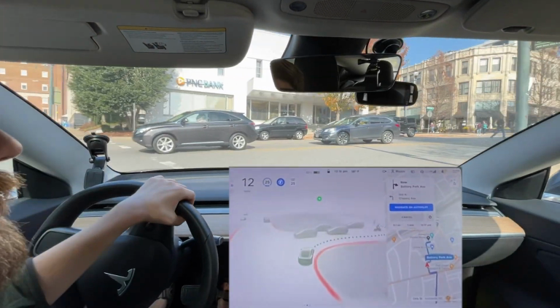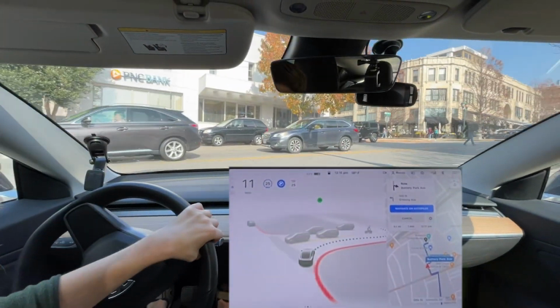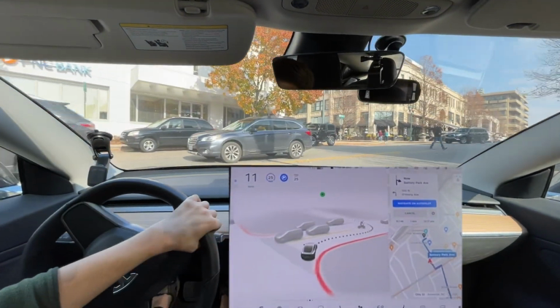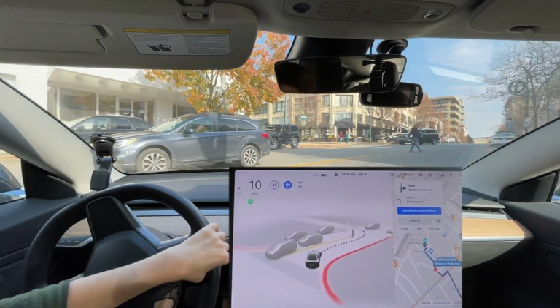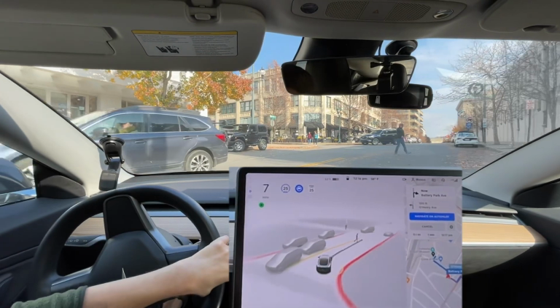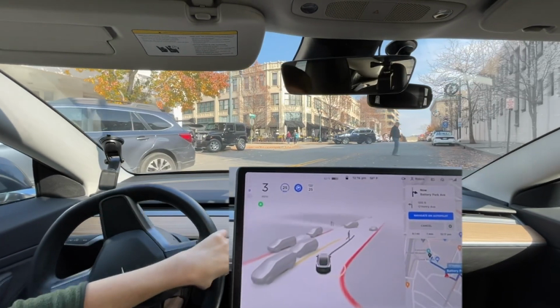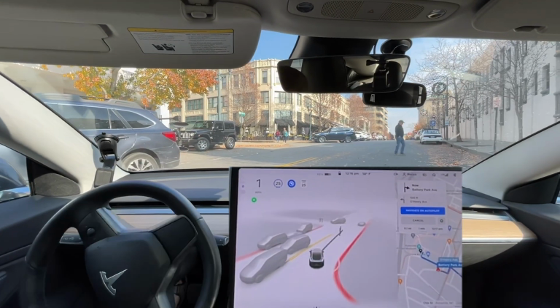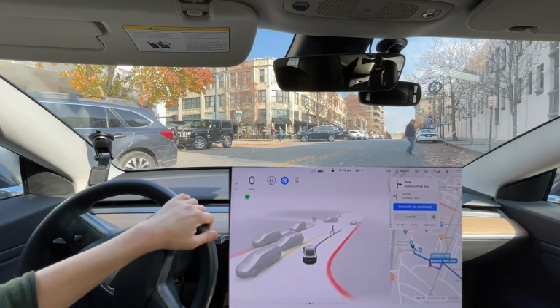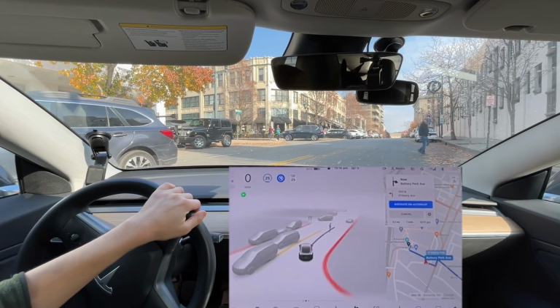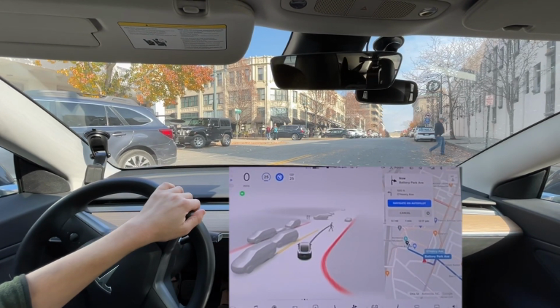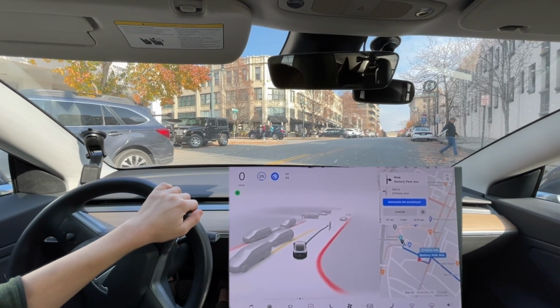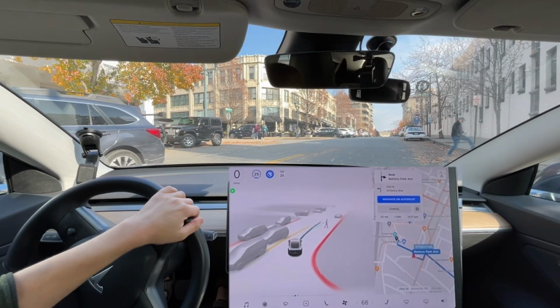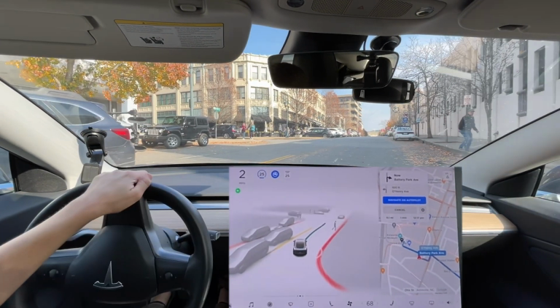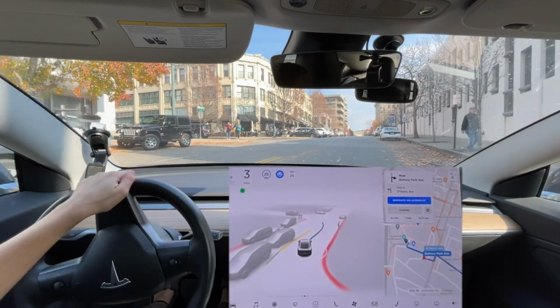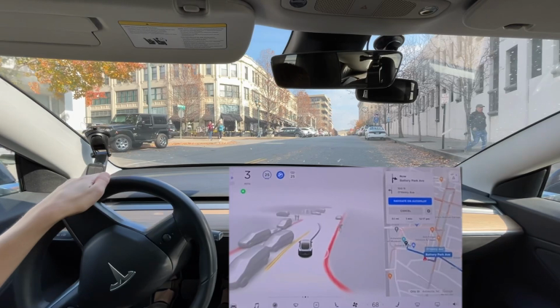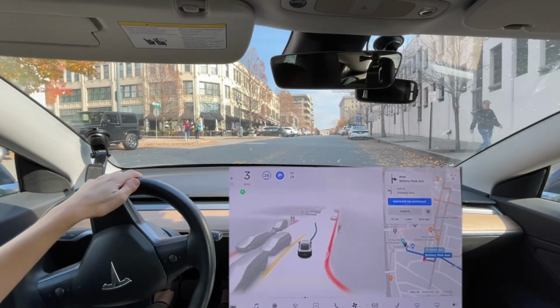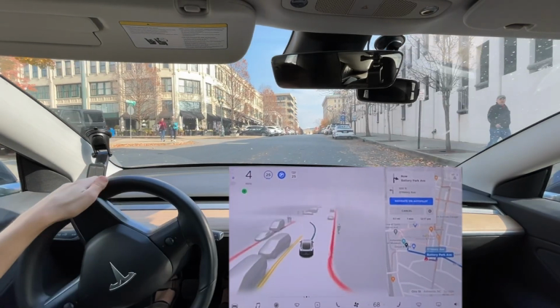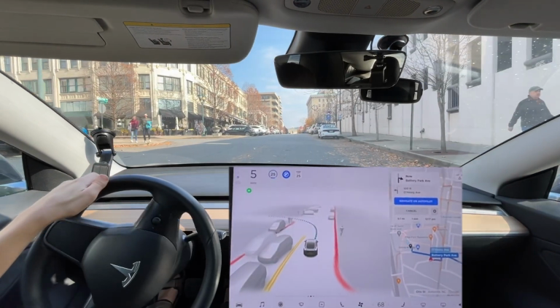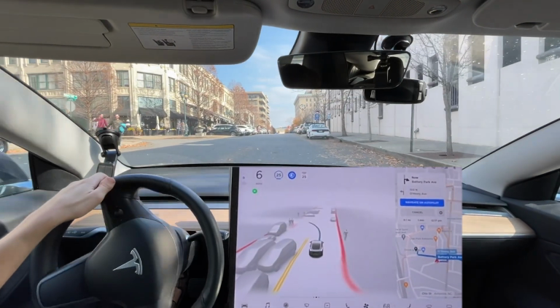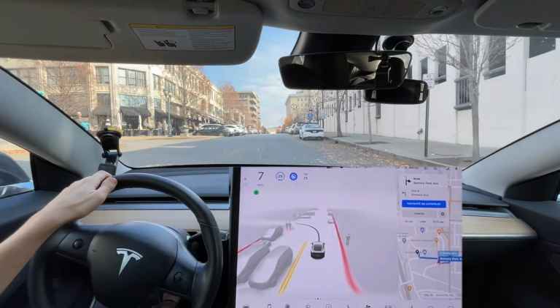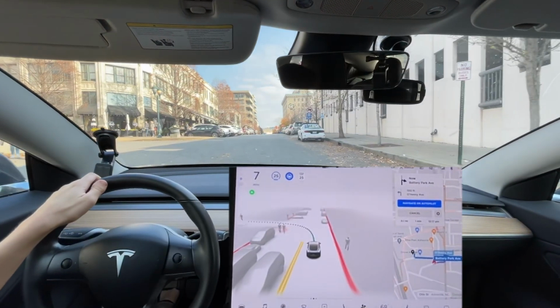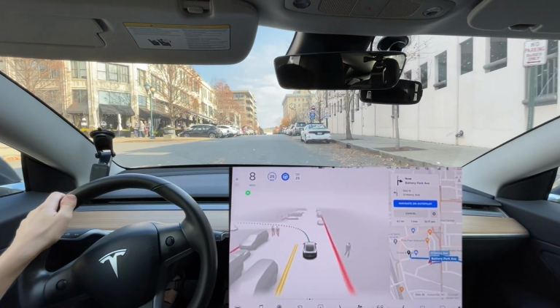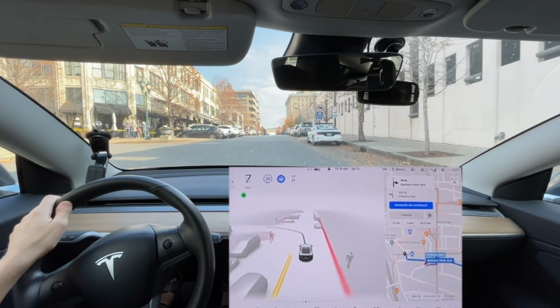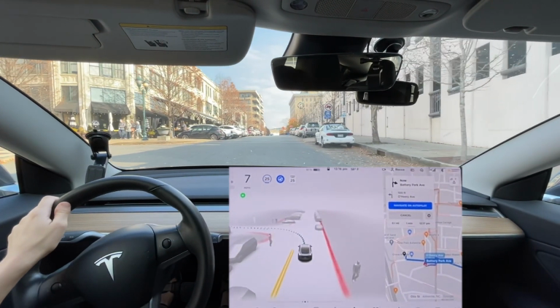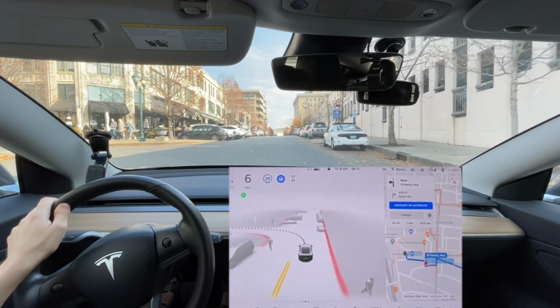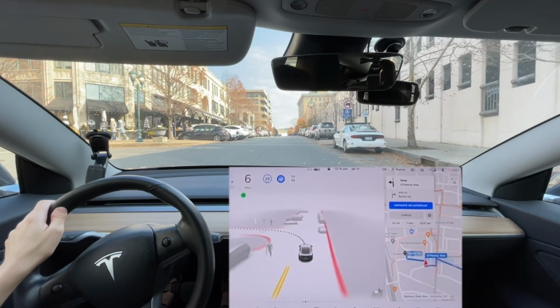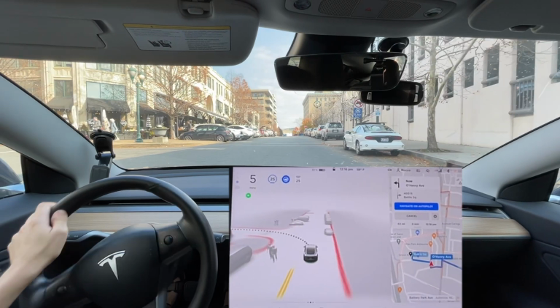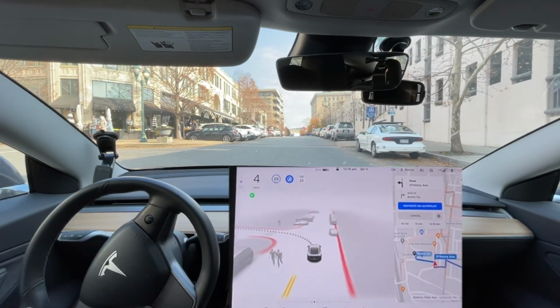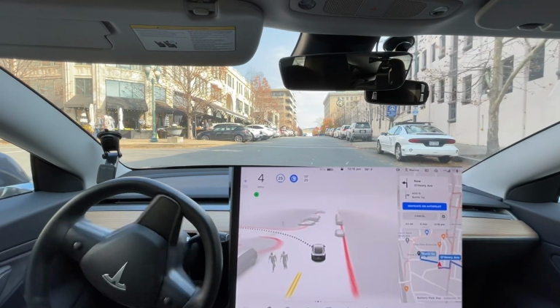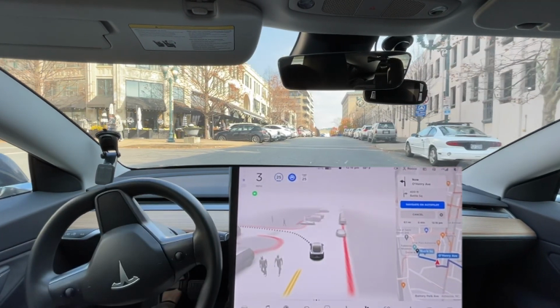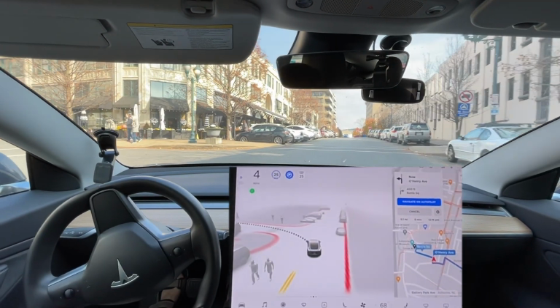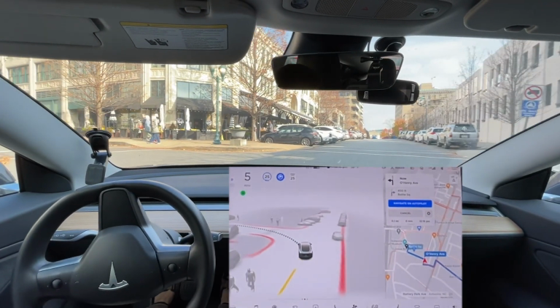Person crossing the road. It needs to come to a smooth stop instead of just jamming on the brakes when someone's crossing the road like that. It's really jarring when you're in a city like Asheville where people just walk in the road all the time.